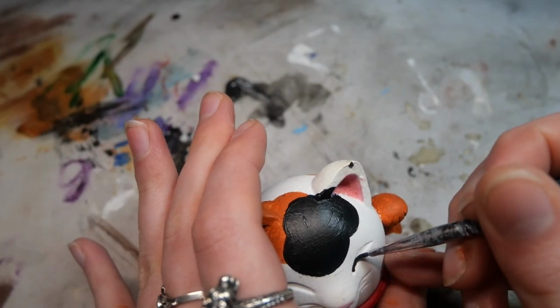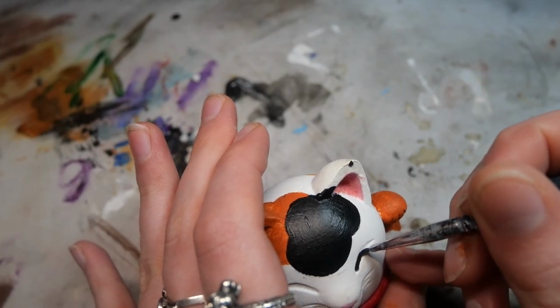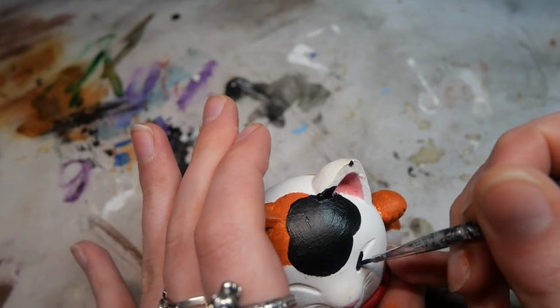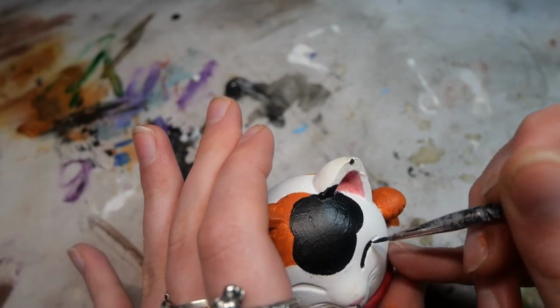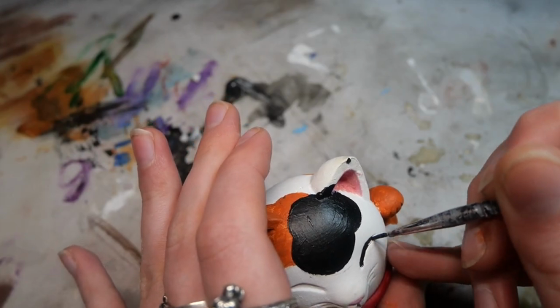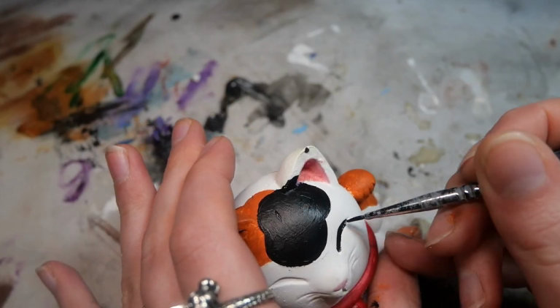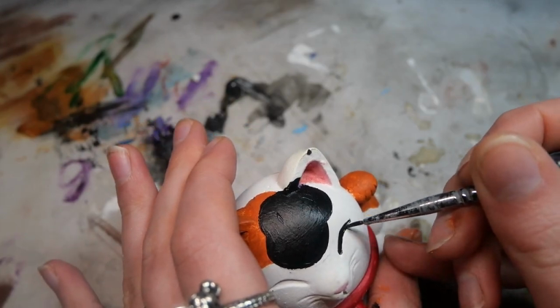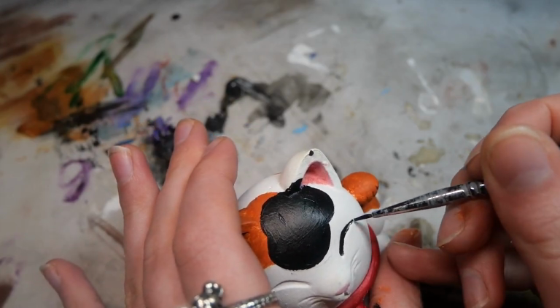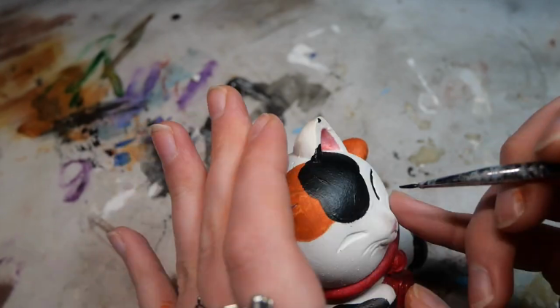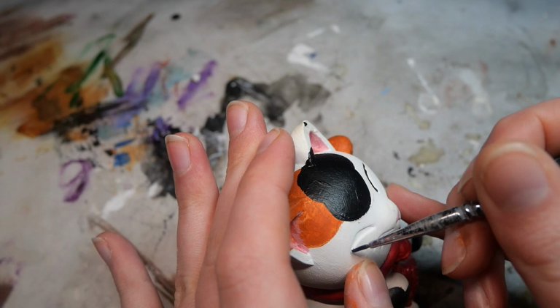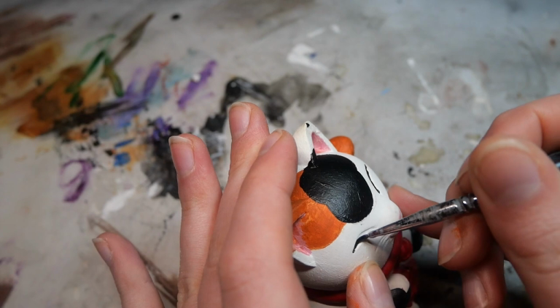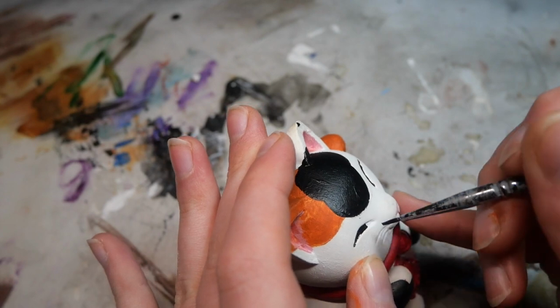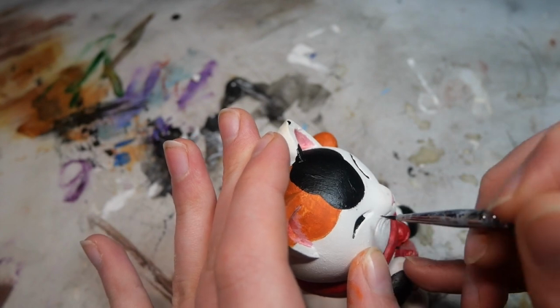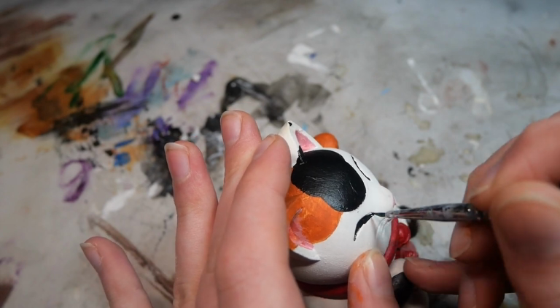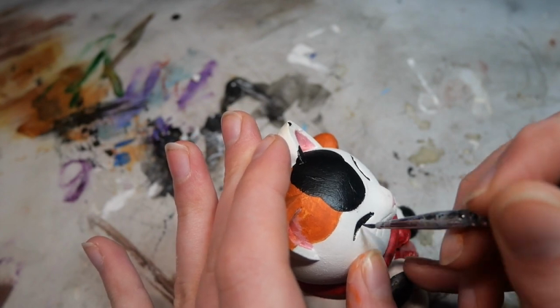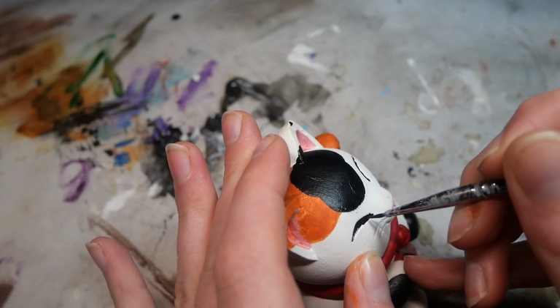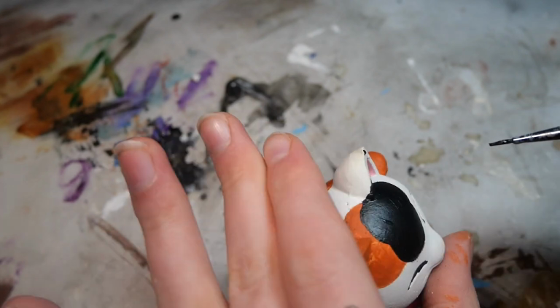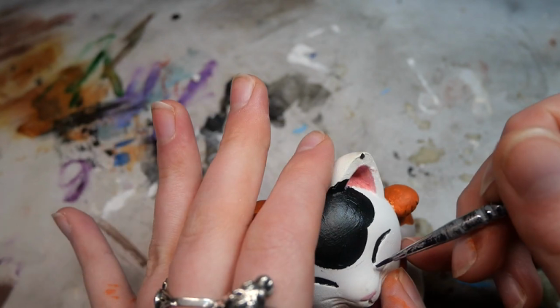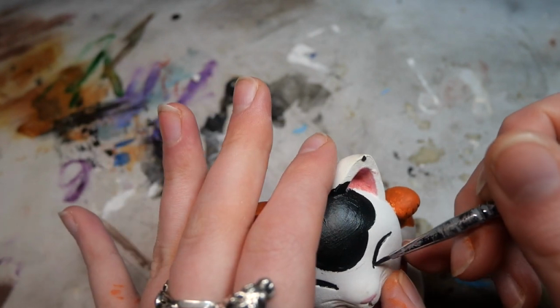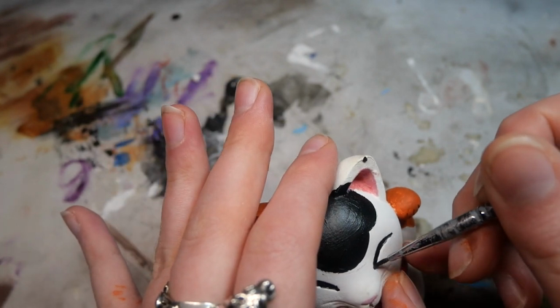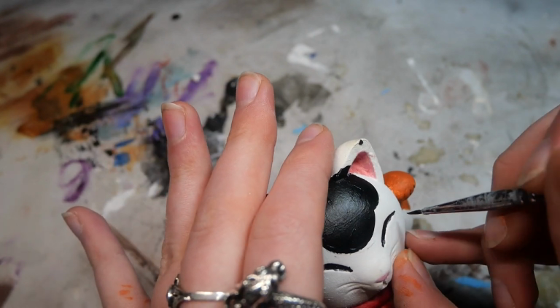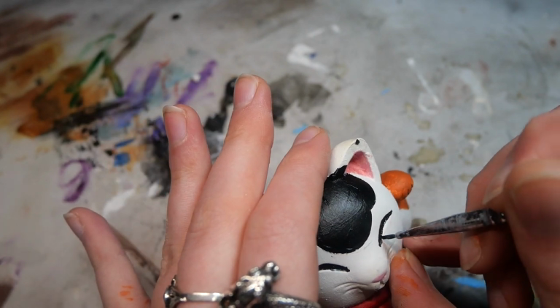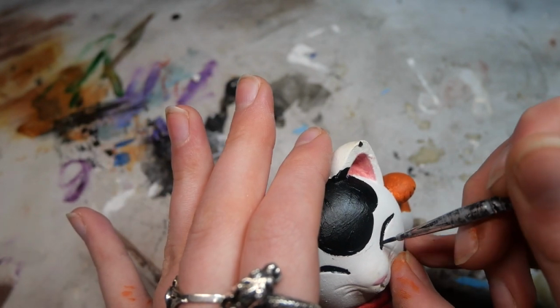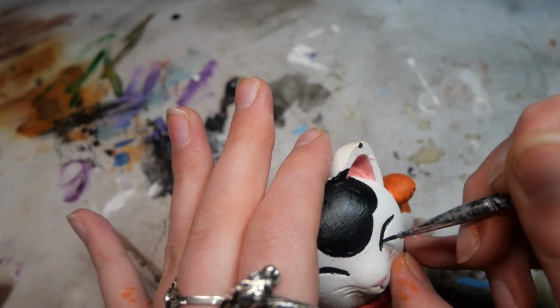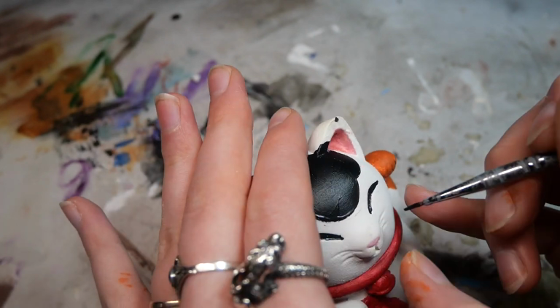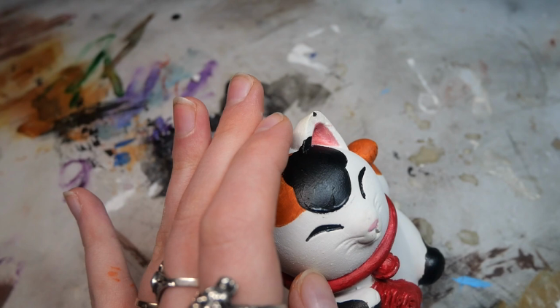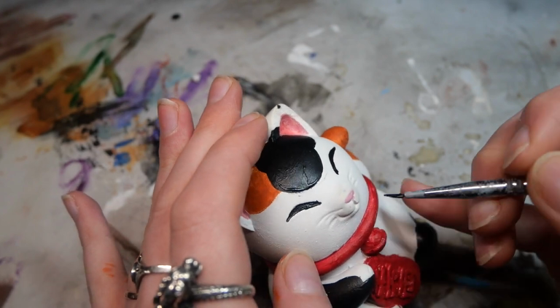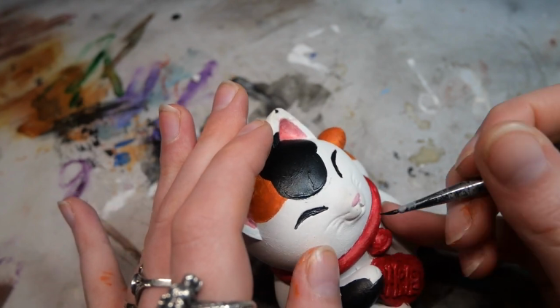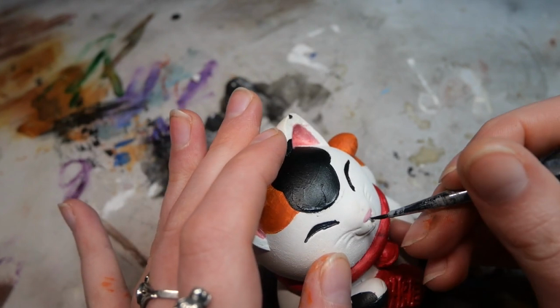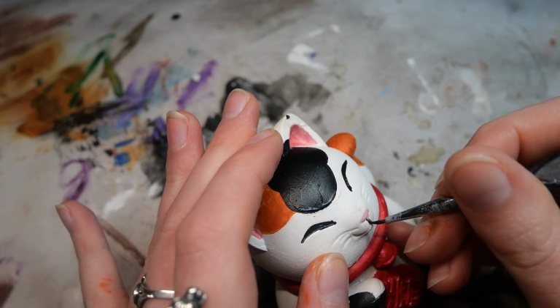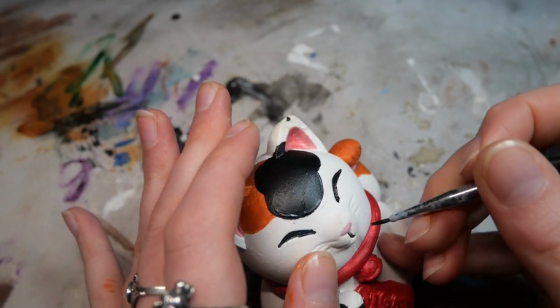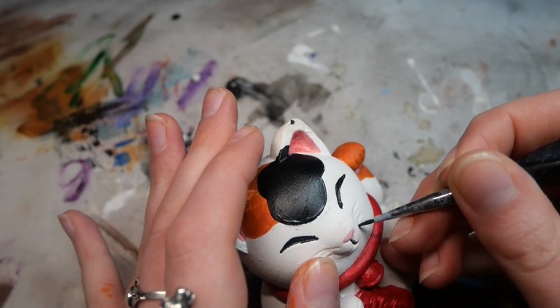I then carefully added some black into the eyes and also painted the whiskers and the tiny separations between the paws.